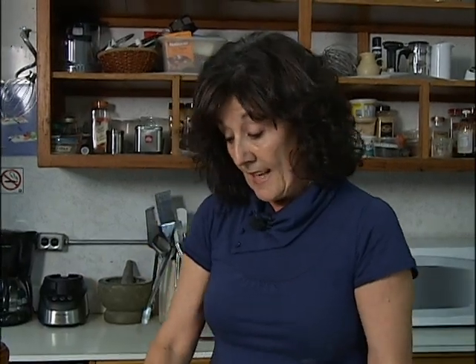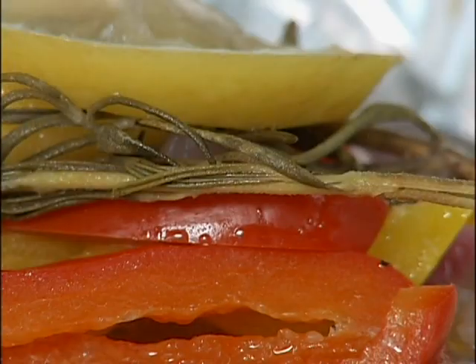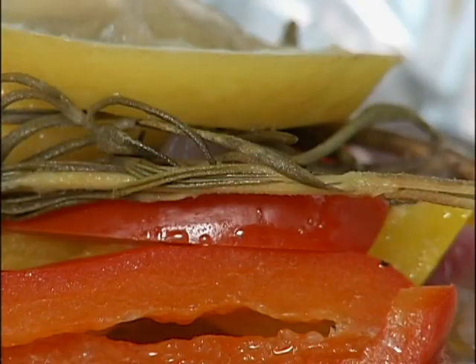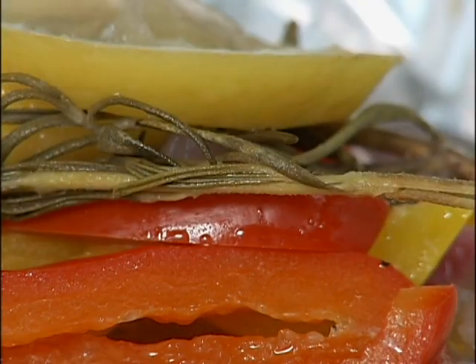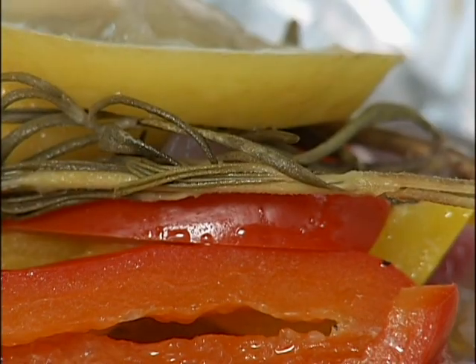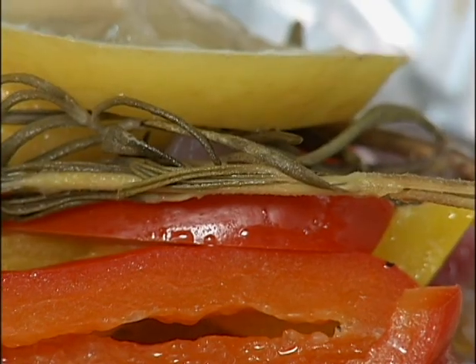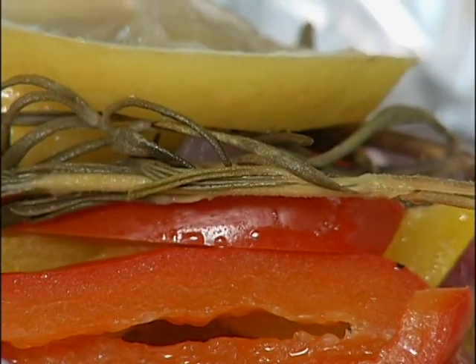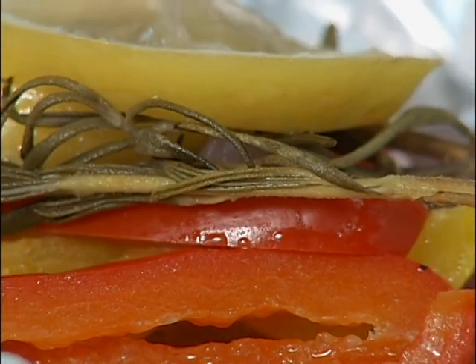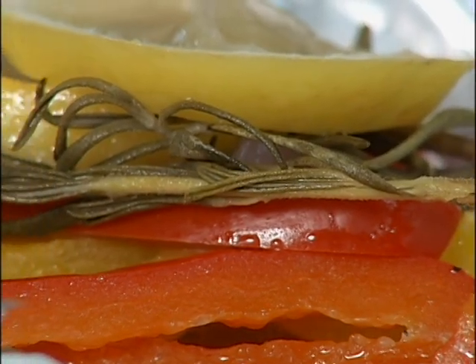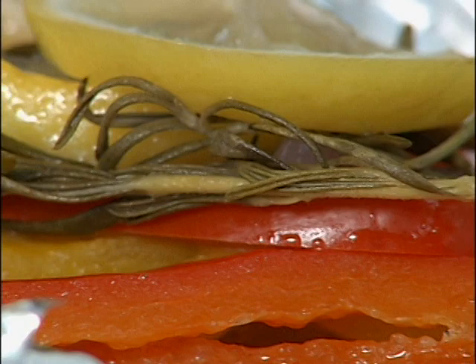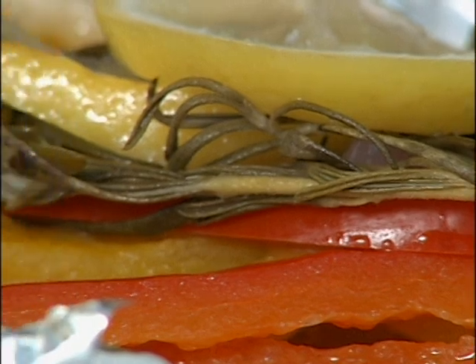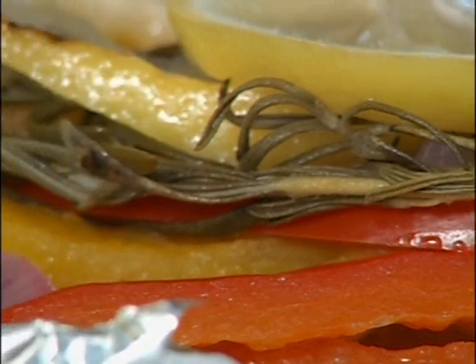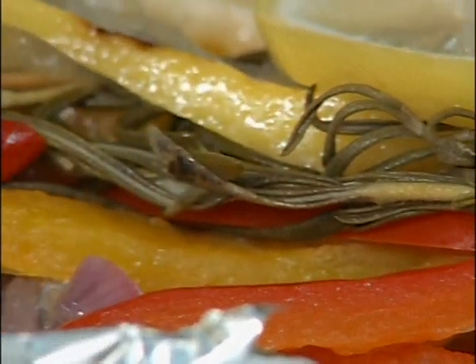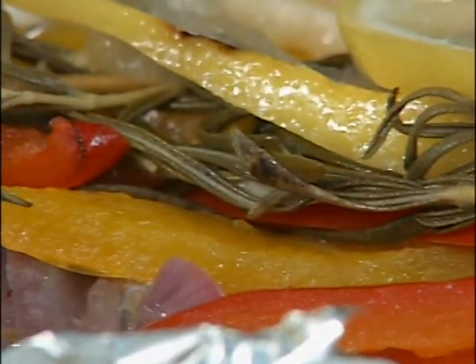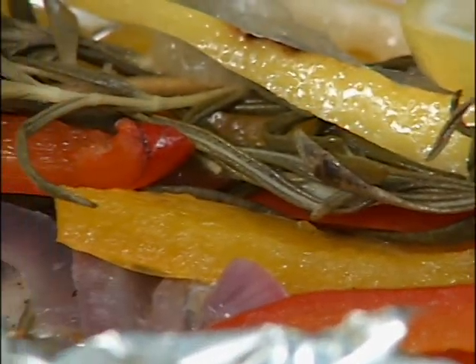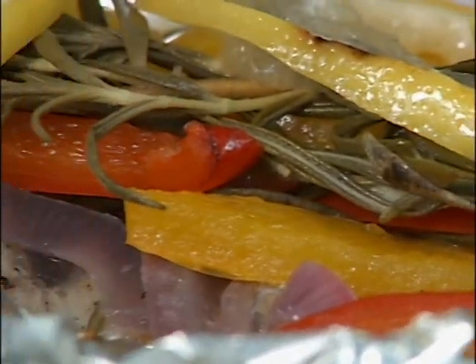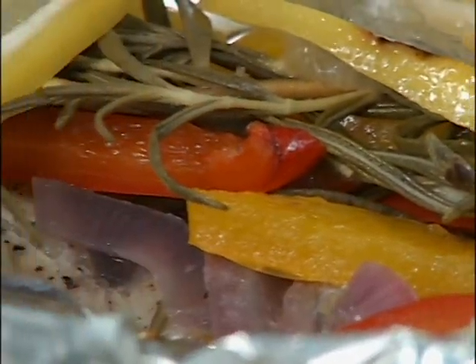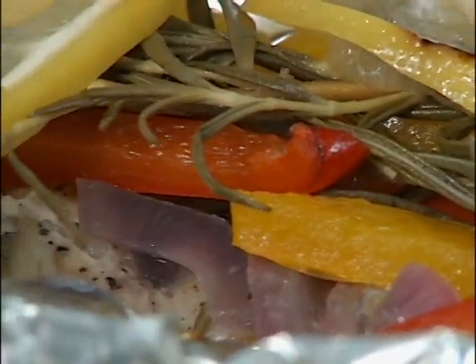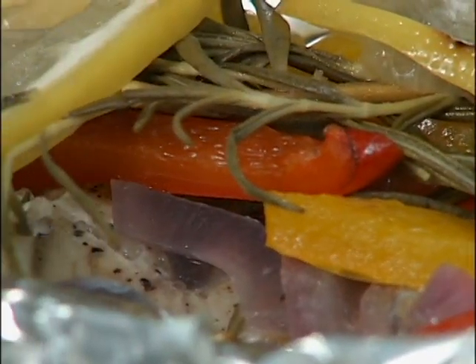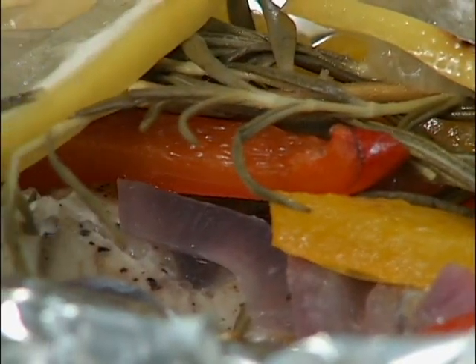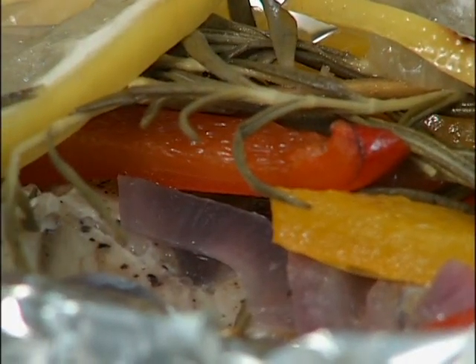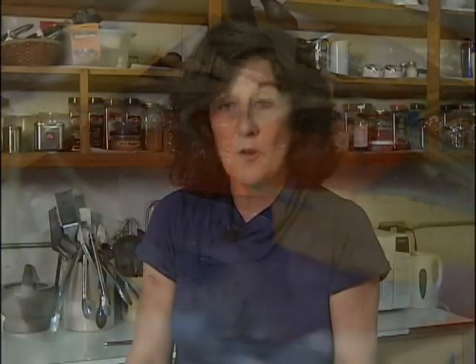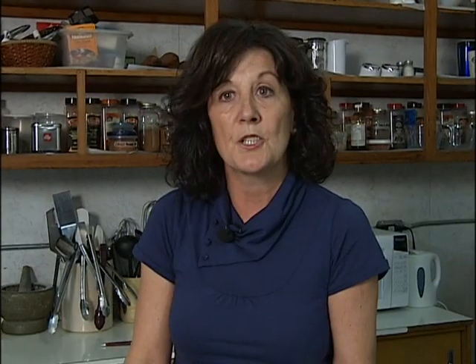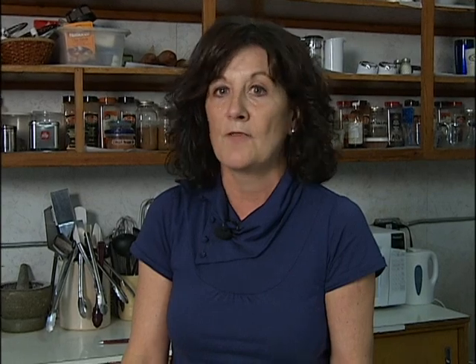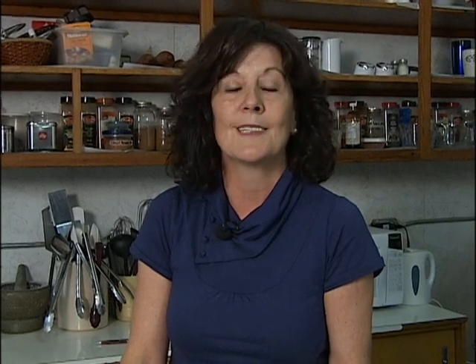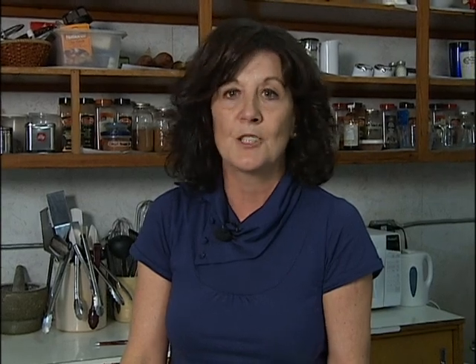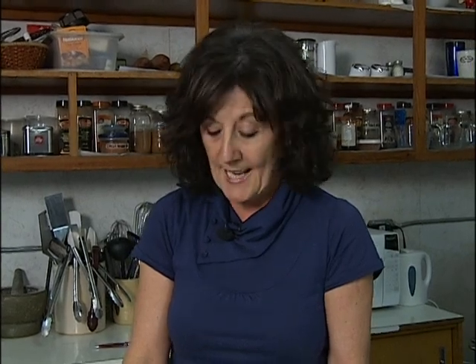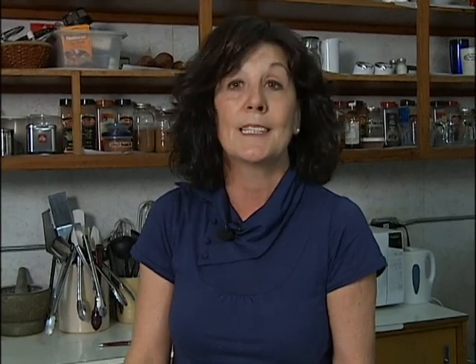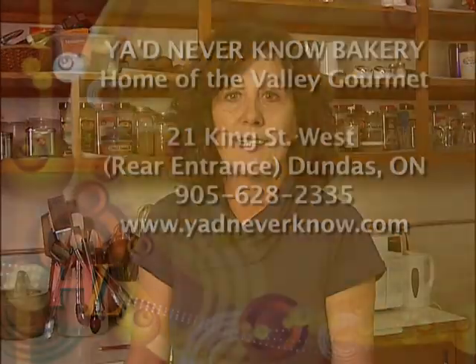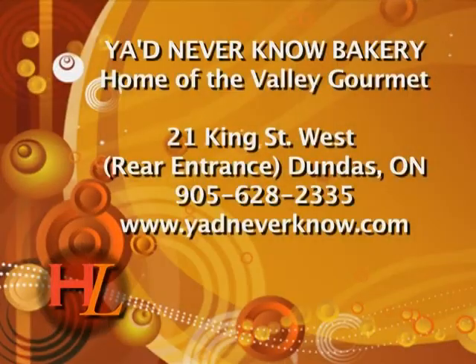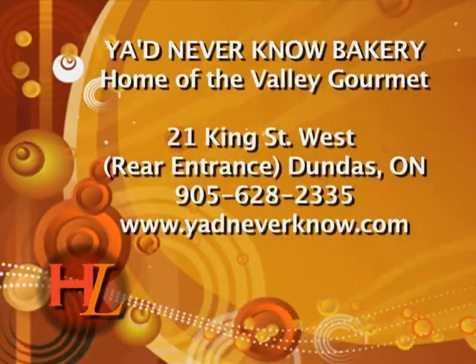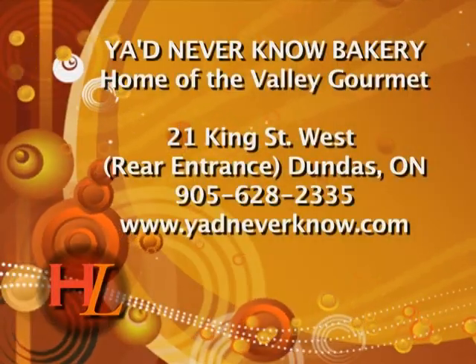Anyway, this is called en papillote style. Again, any fish you choose to use is up to you, or use chicken even. Any herbs, any flavorings — make it your own dish. It's fun, it's delicious, and it's easy. Thank you for watching Hamilton Life.